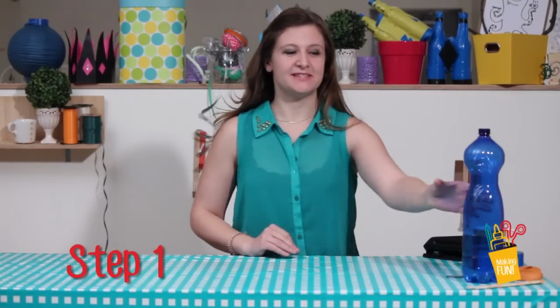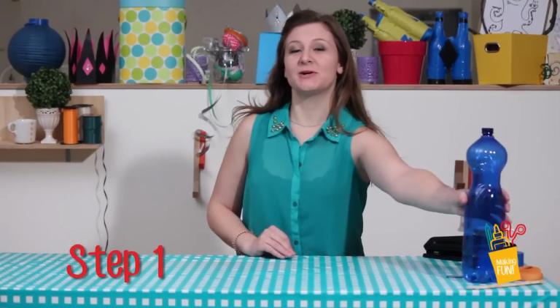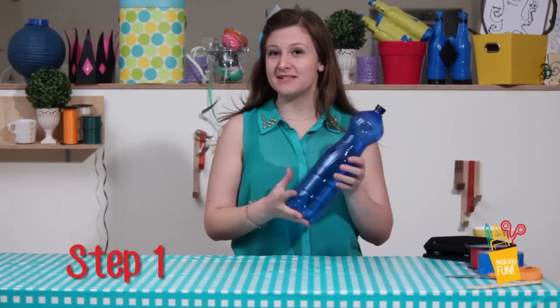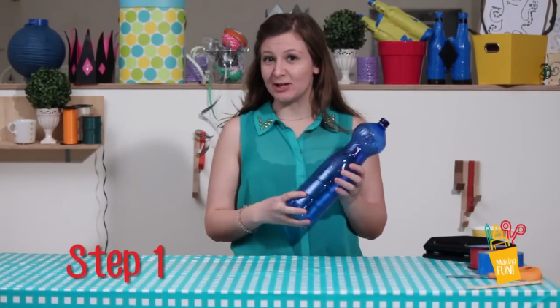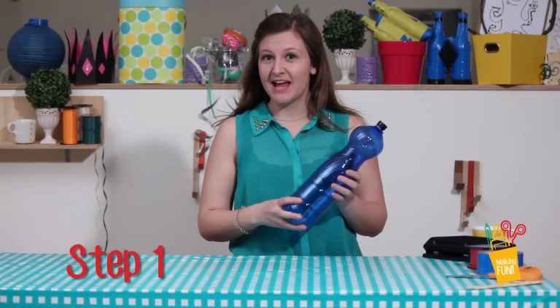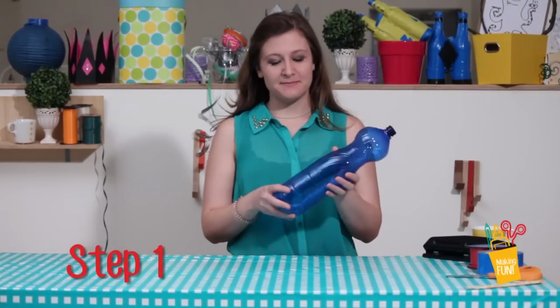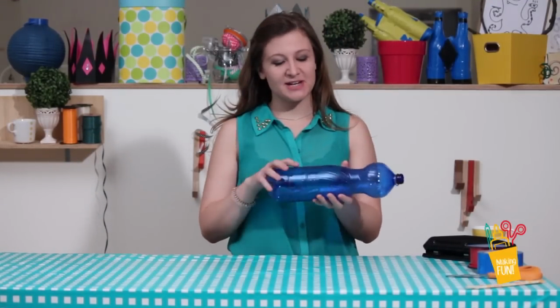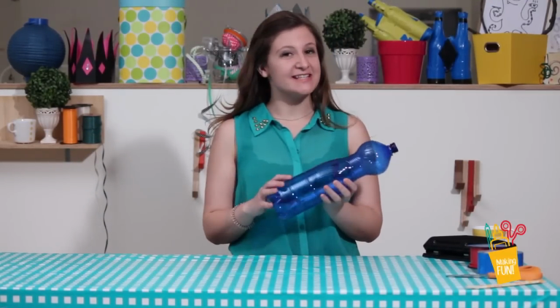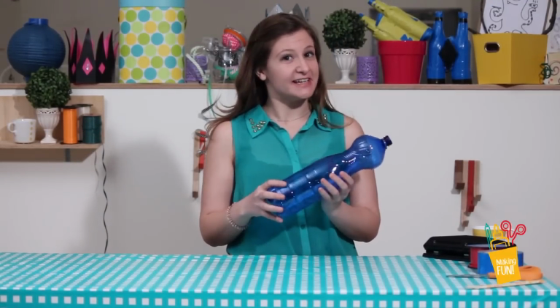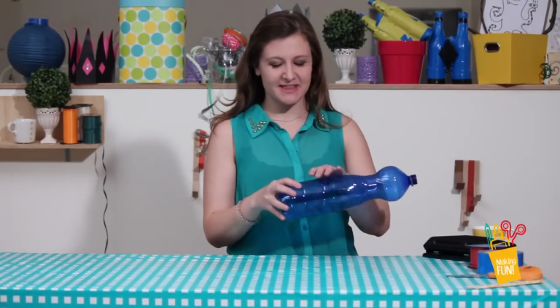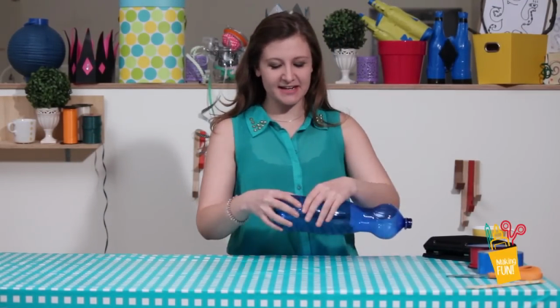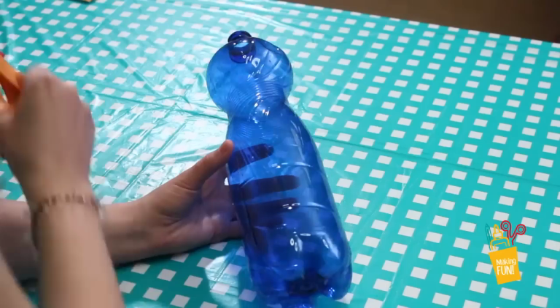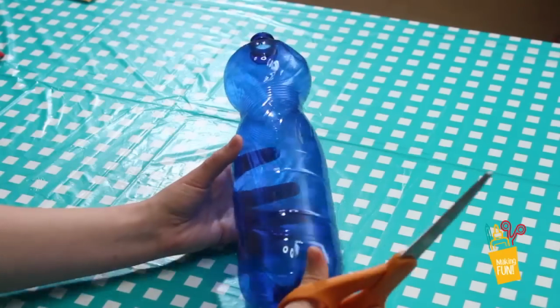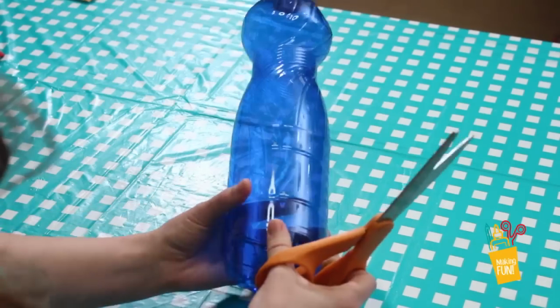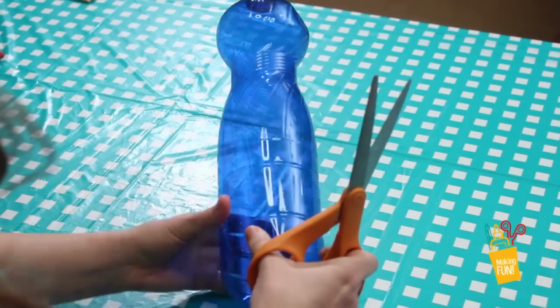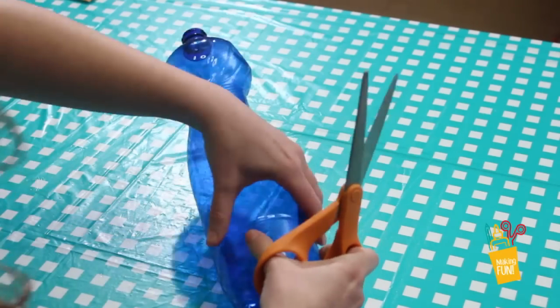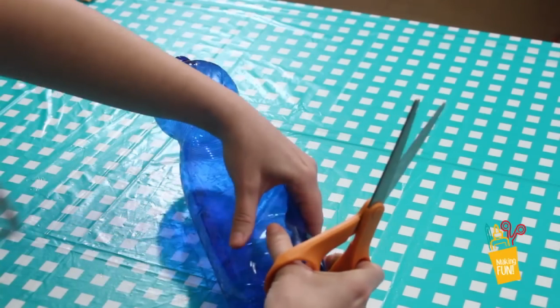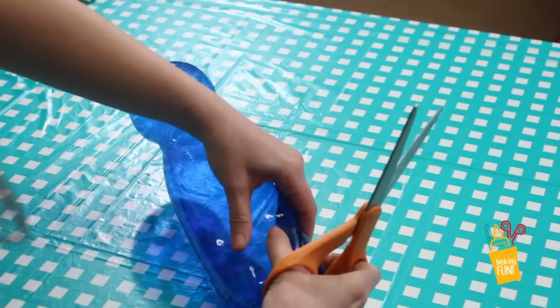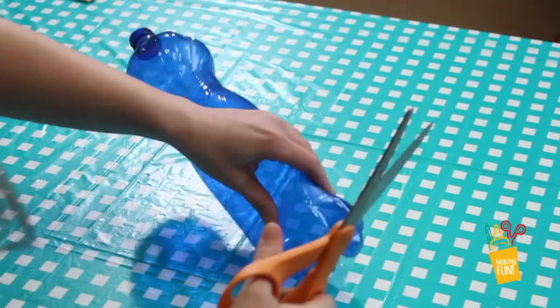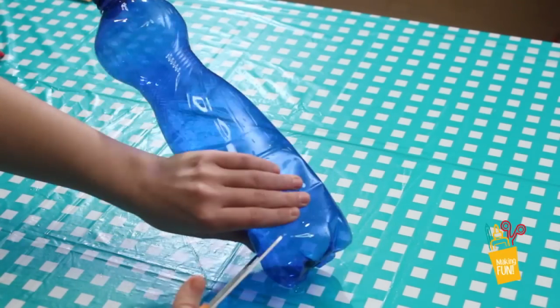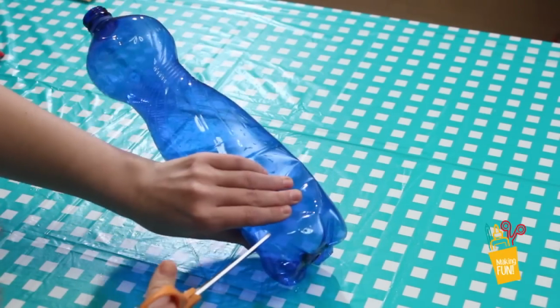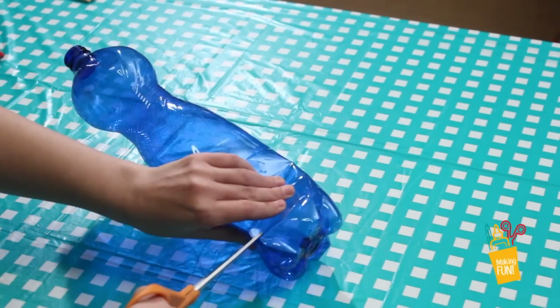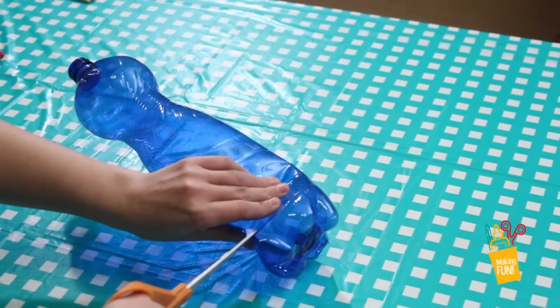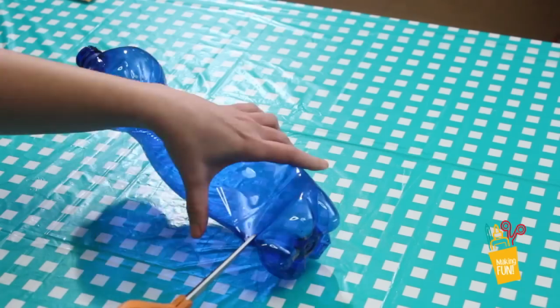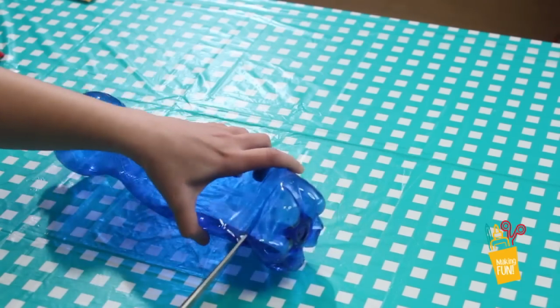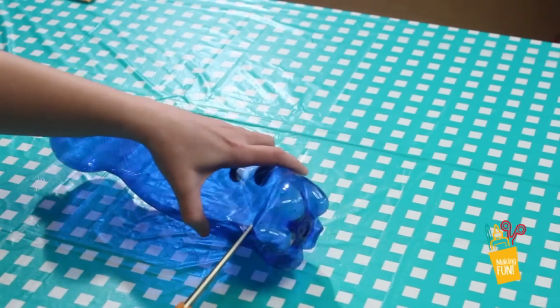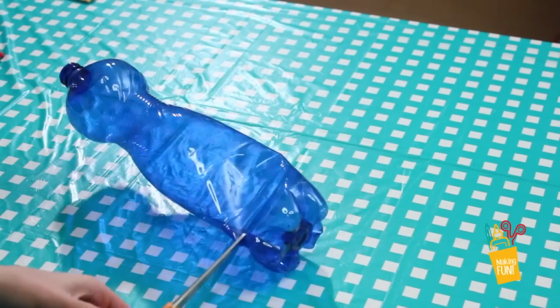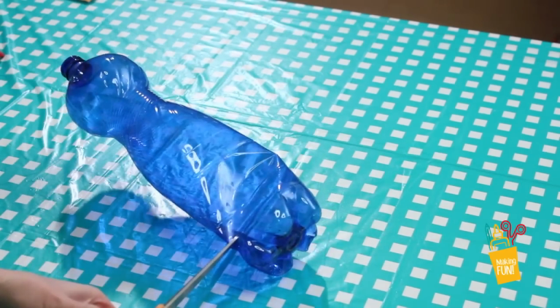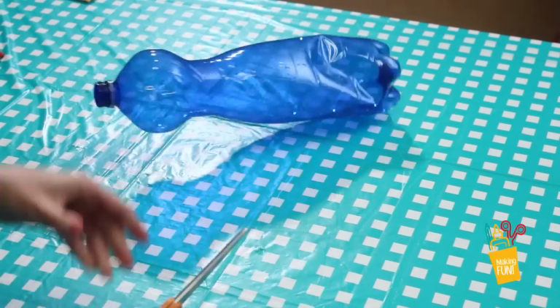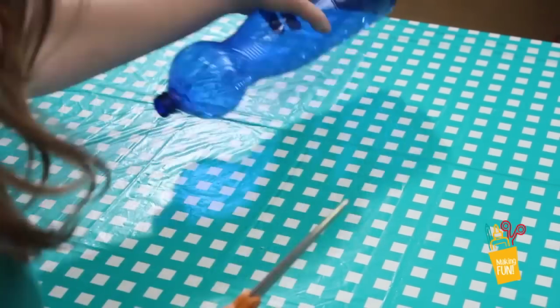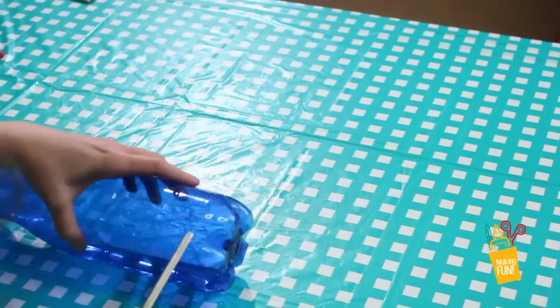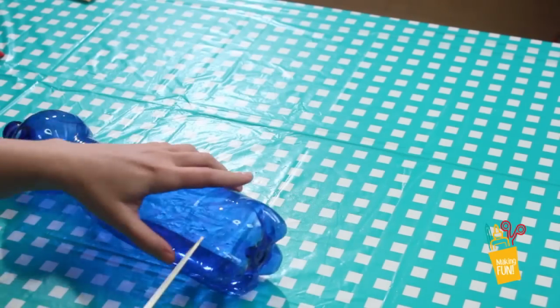Step 1. Take your empty bottle and make sure it's nice and clean. Then take your scissors and squeeze a little bit and cut the bottom off your water bottle.